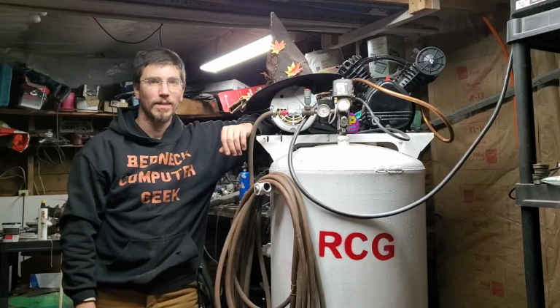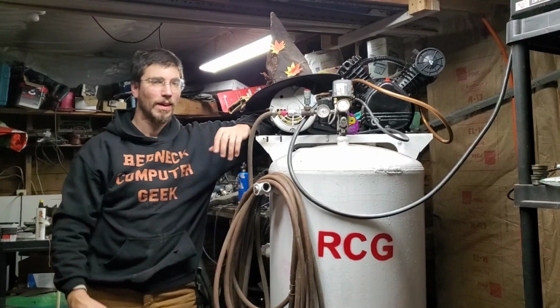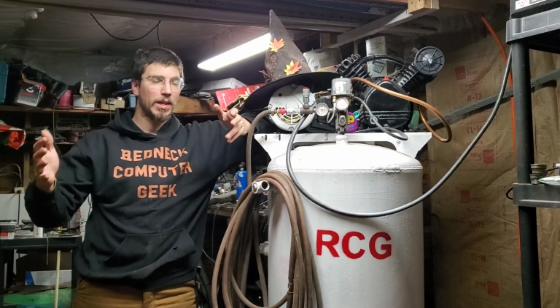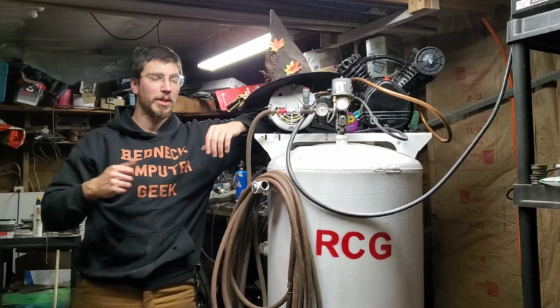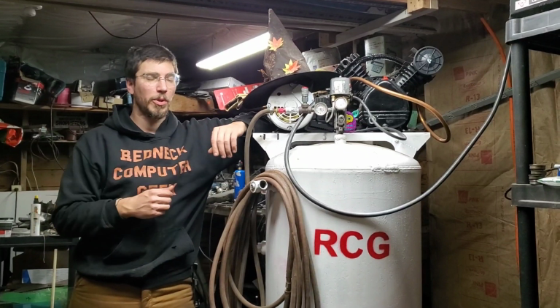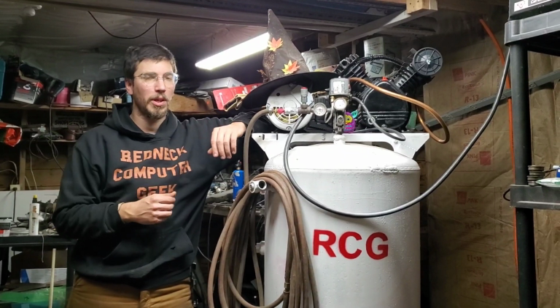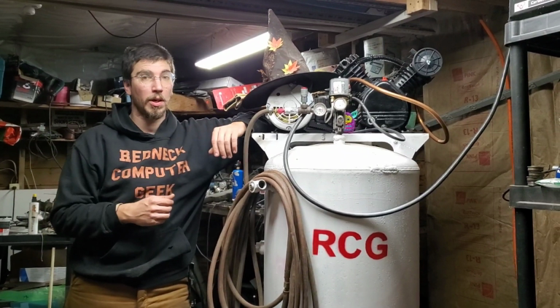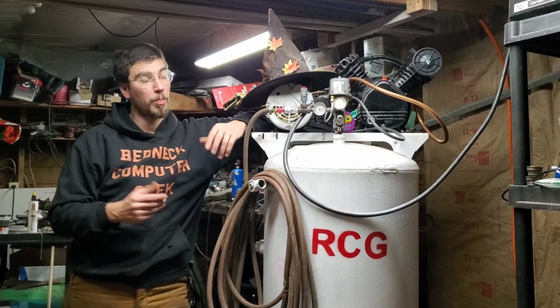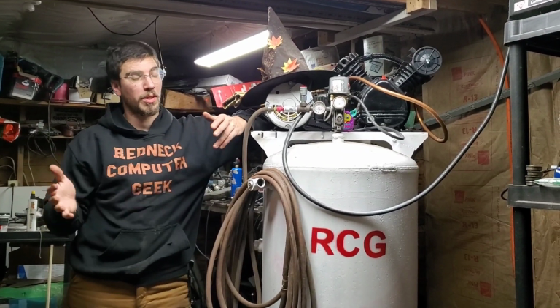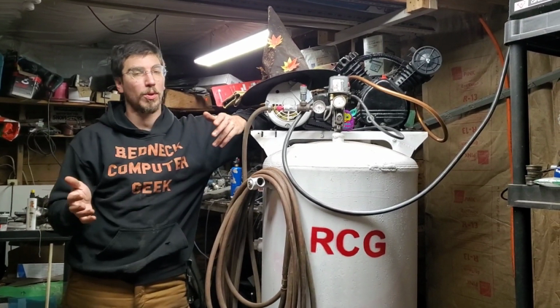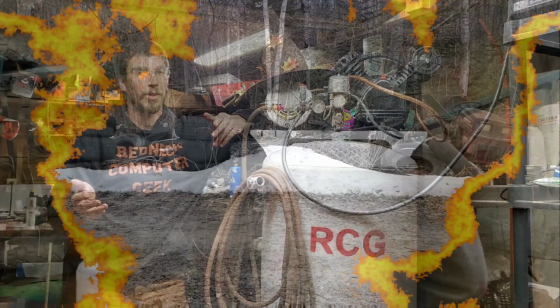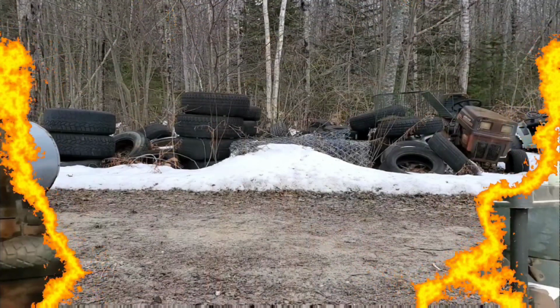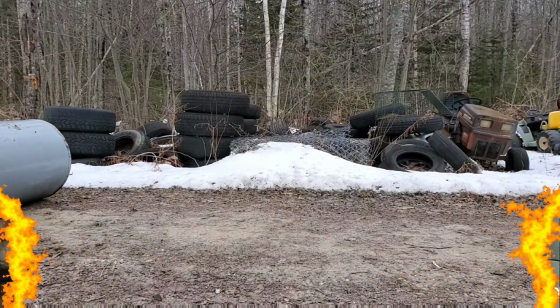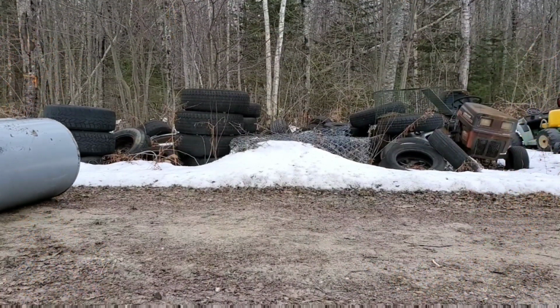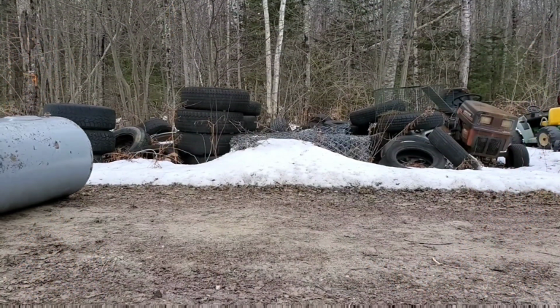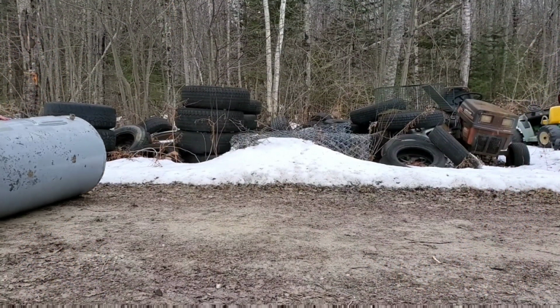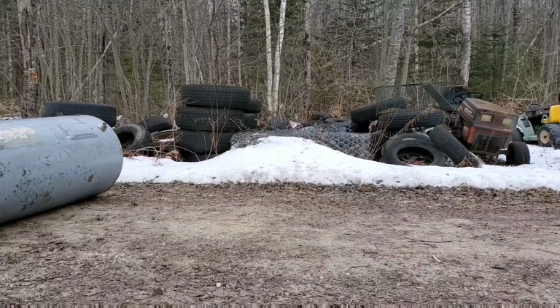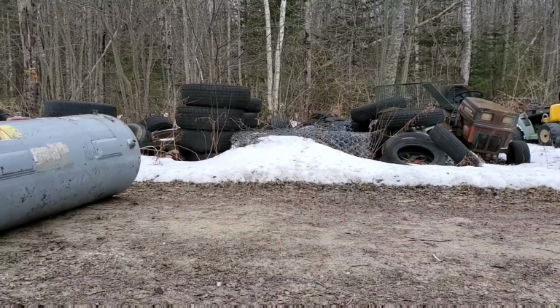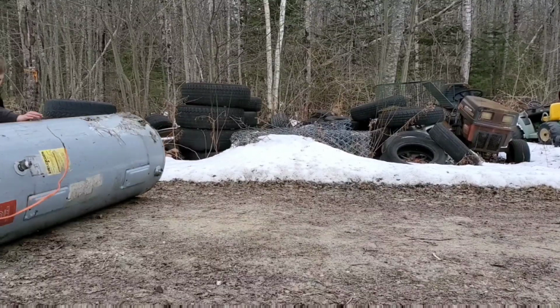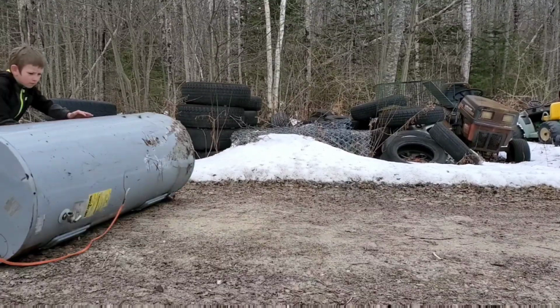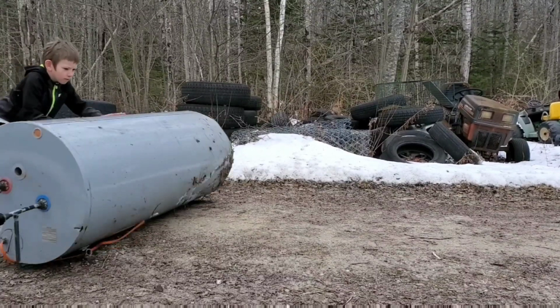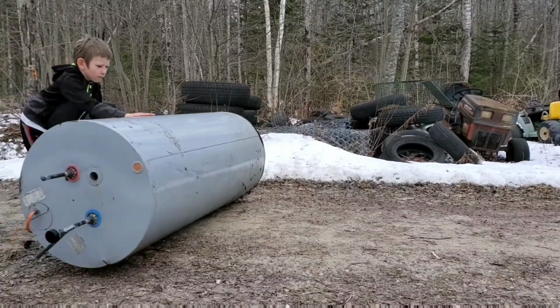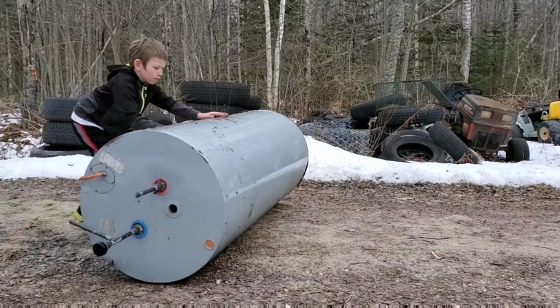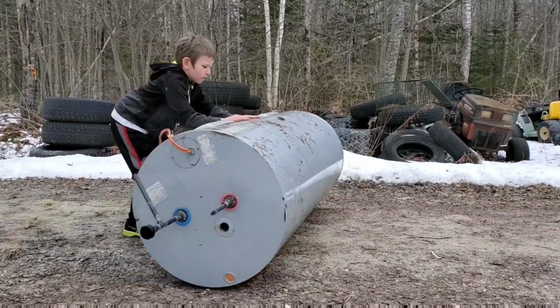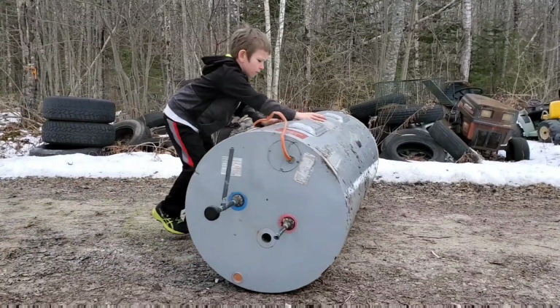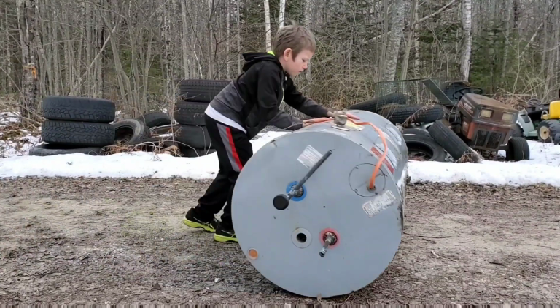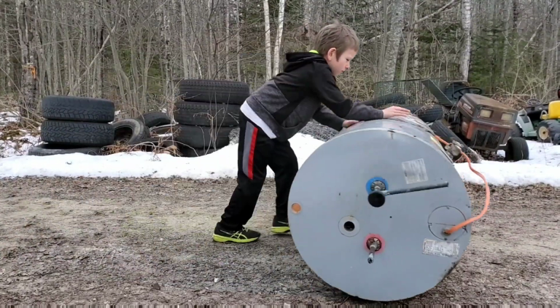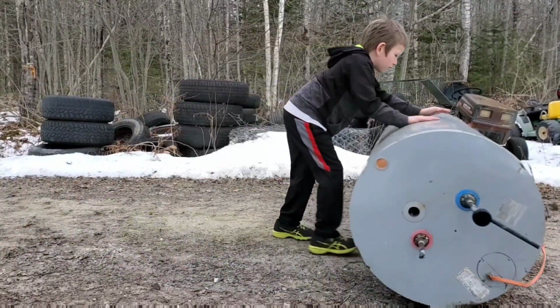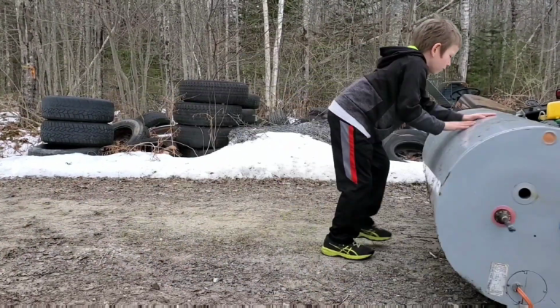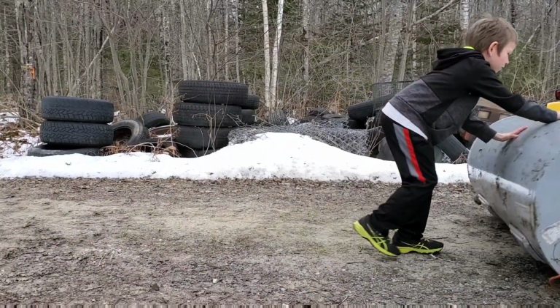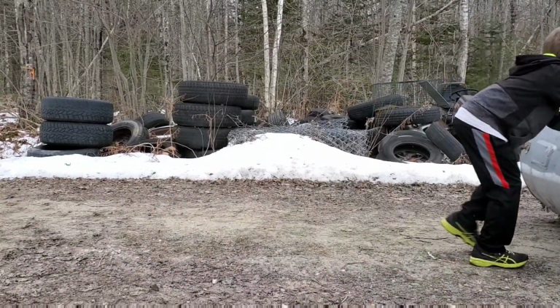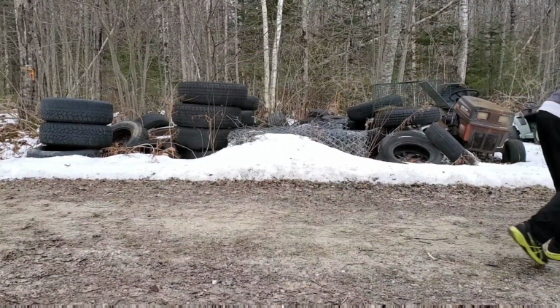Hi guys, Redneck Computer Geek here. We're posting this over on RCGRacing and on the Facebook page so that you guys can comment and say whatever you like about this build.